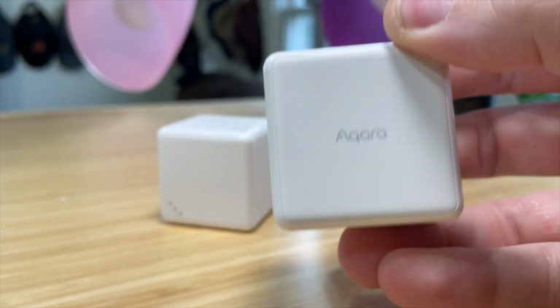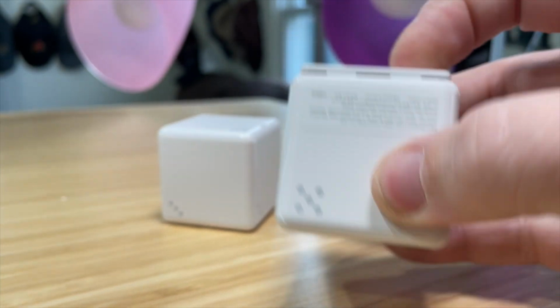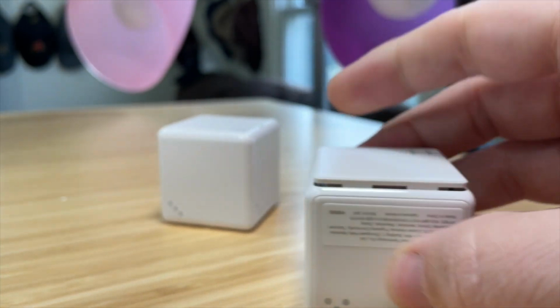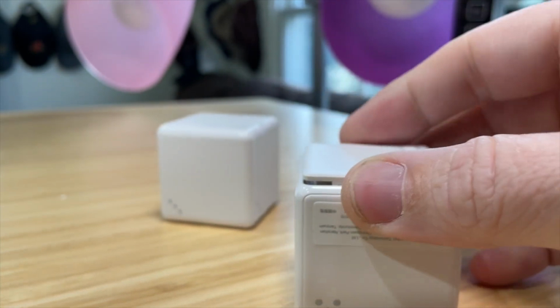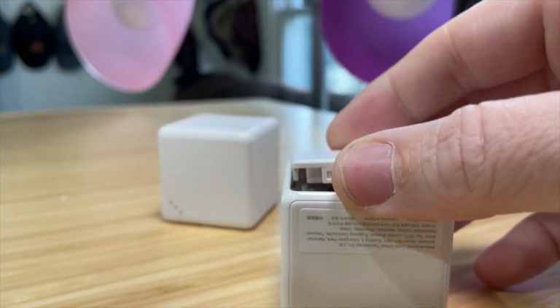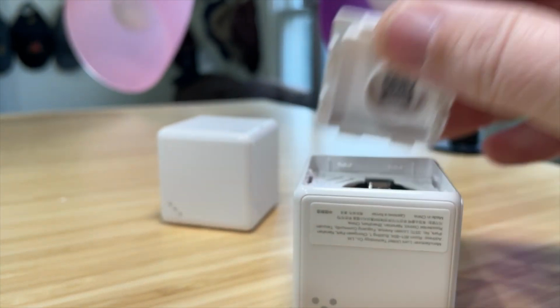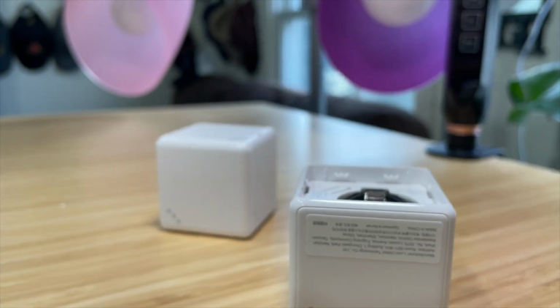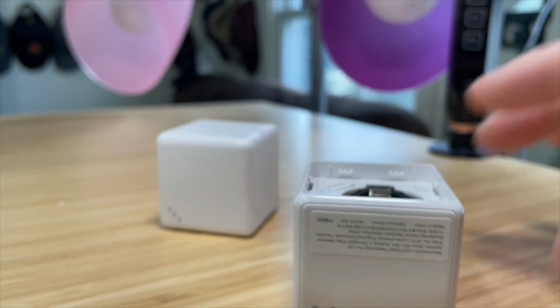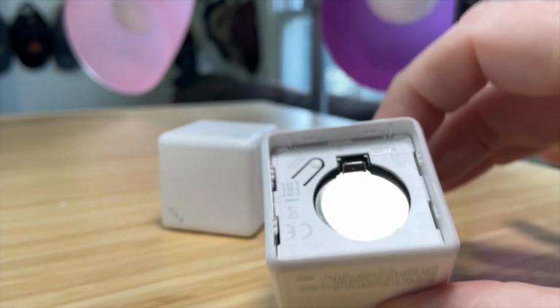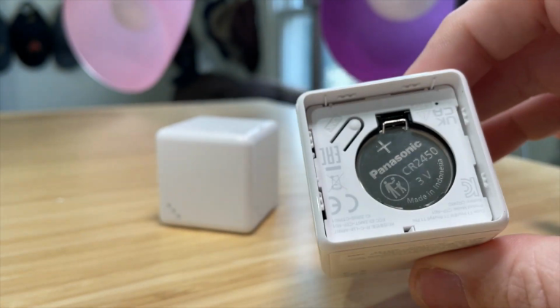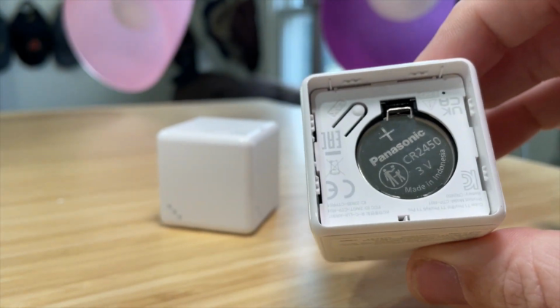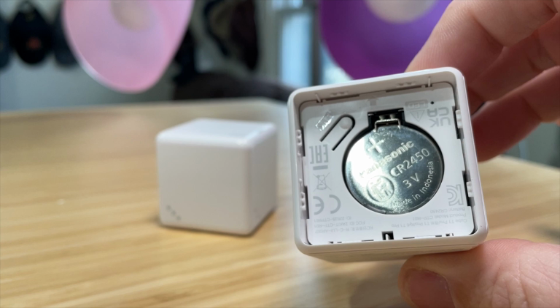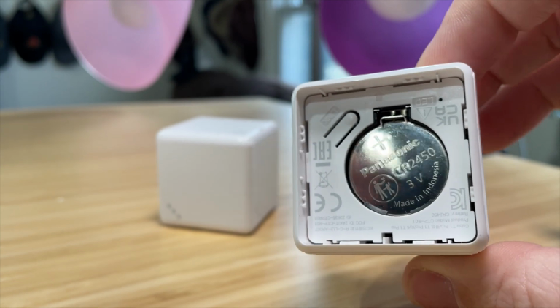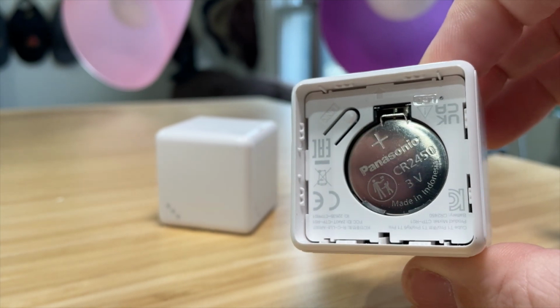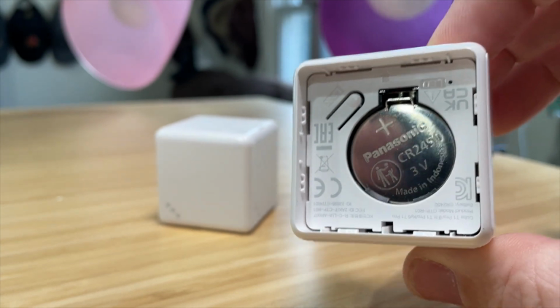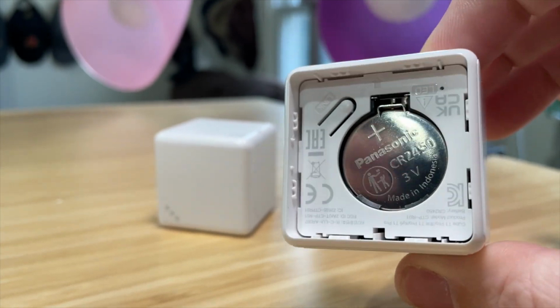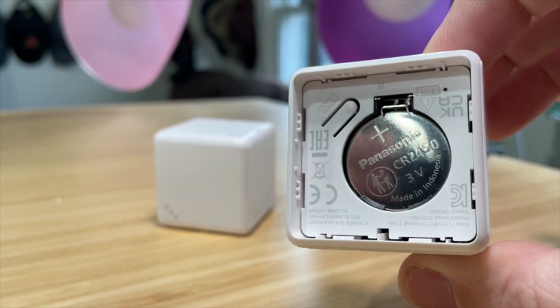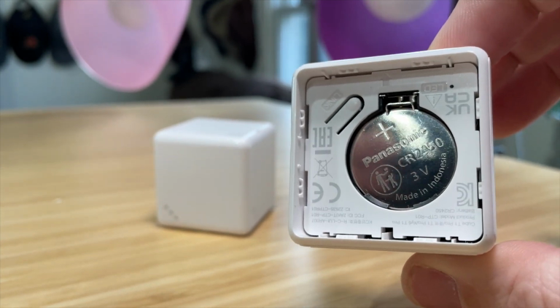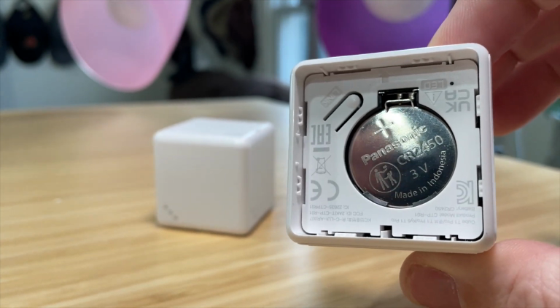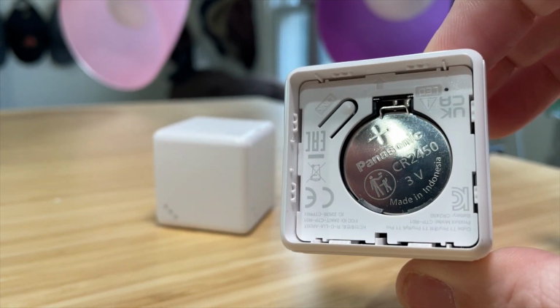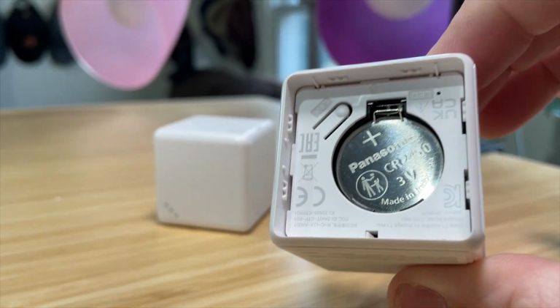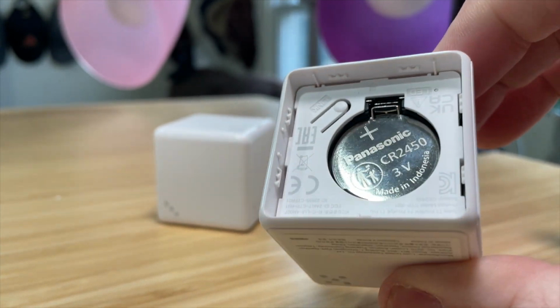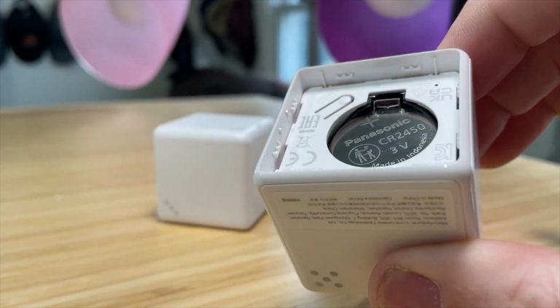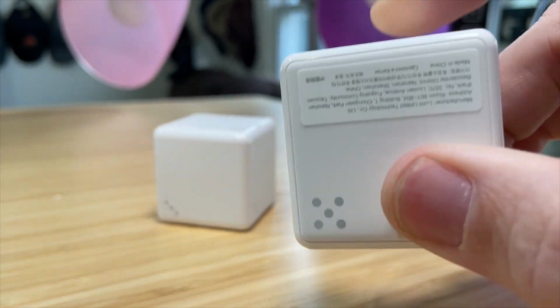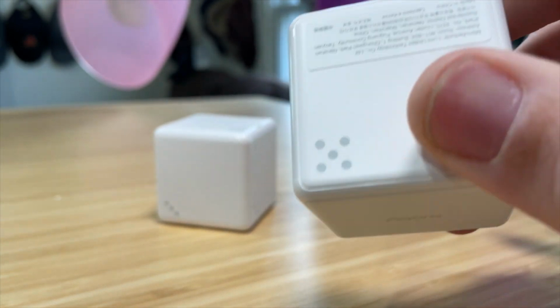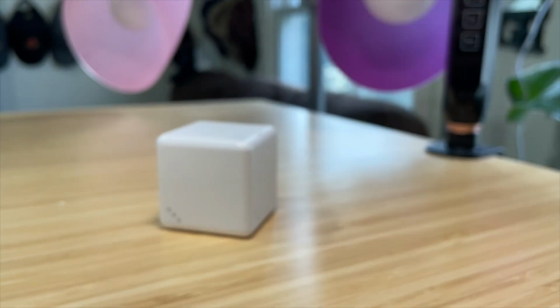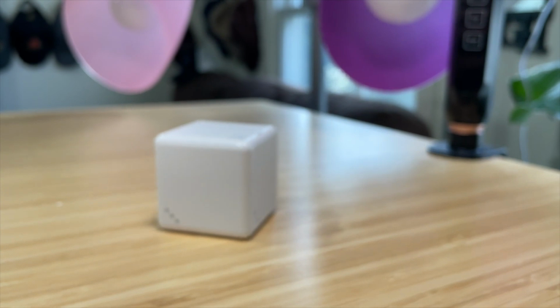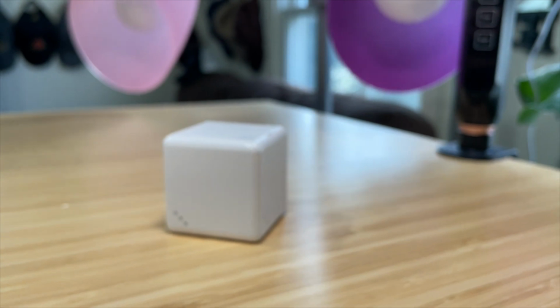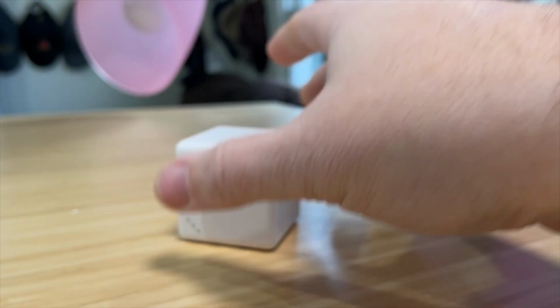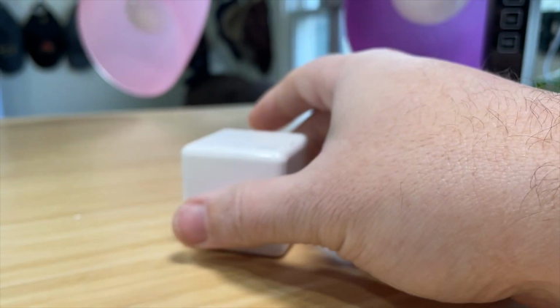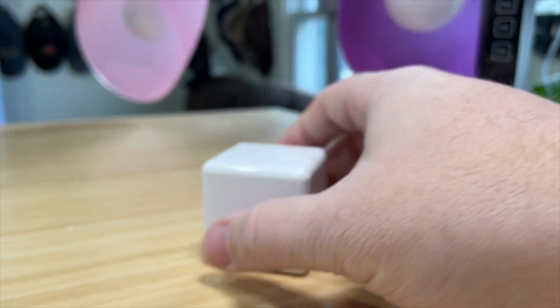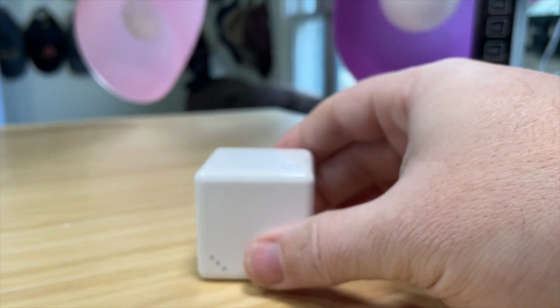Quickly, just to show you the battery — there is a CR2450 that they say lasts about two years, so that's a pretty good long time. Now let me show you how this works in HomeKit.